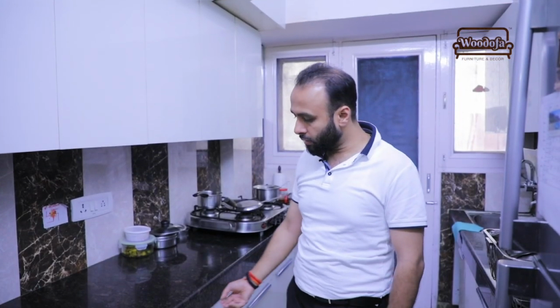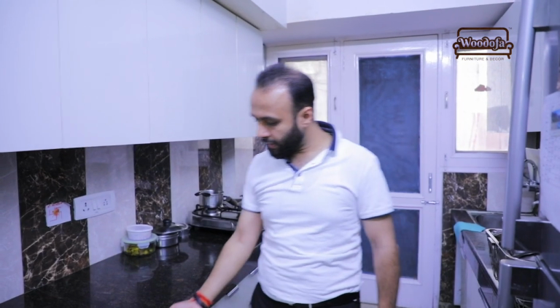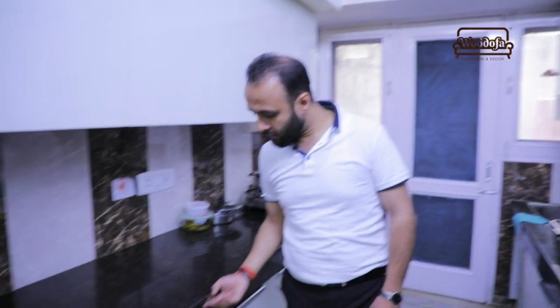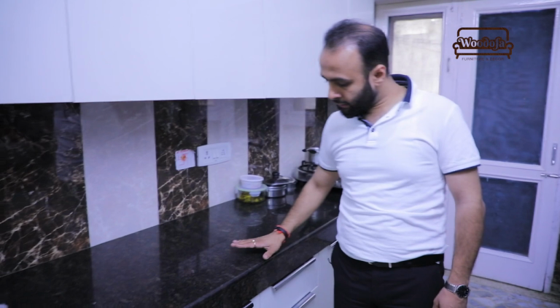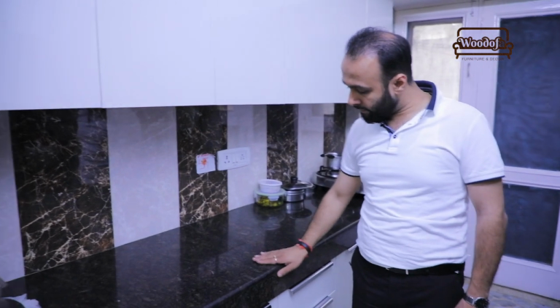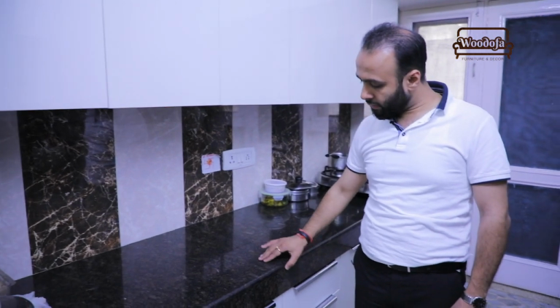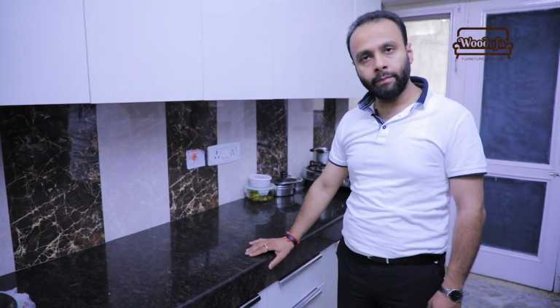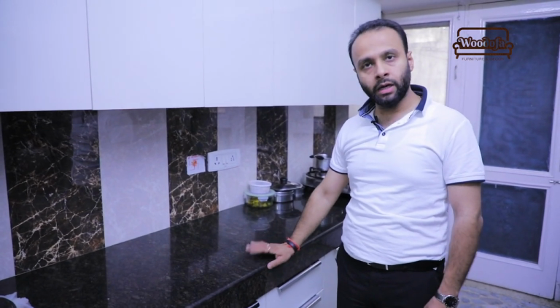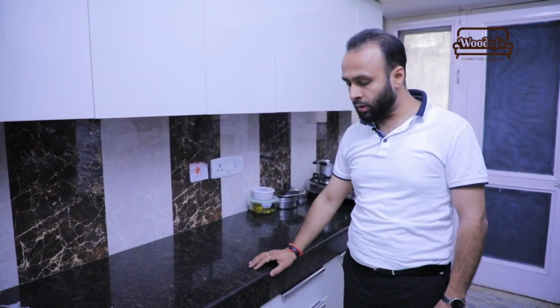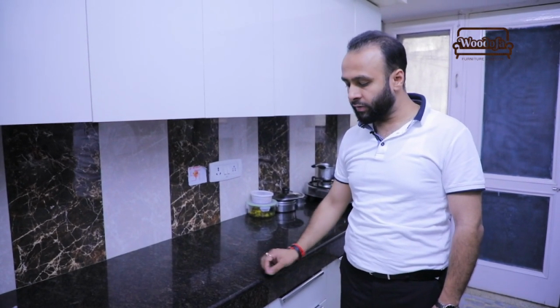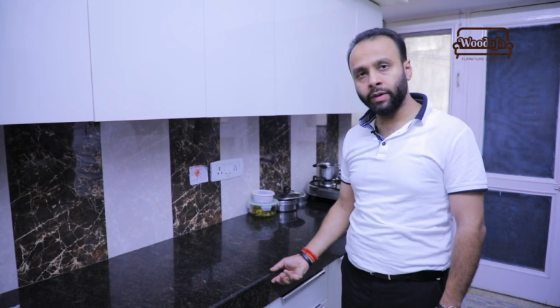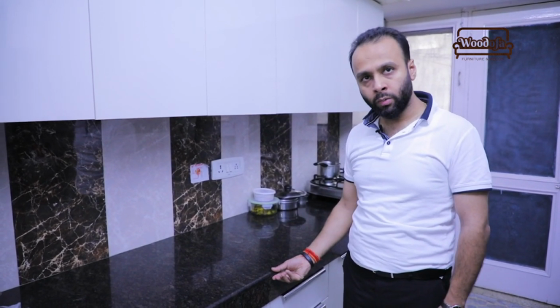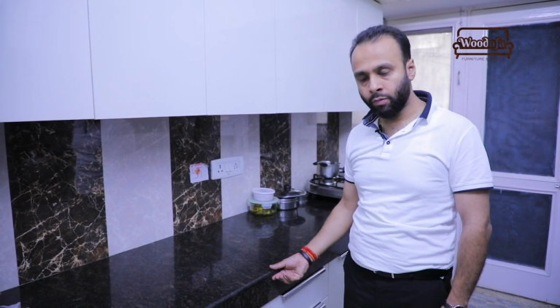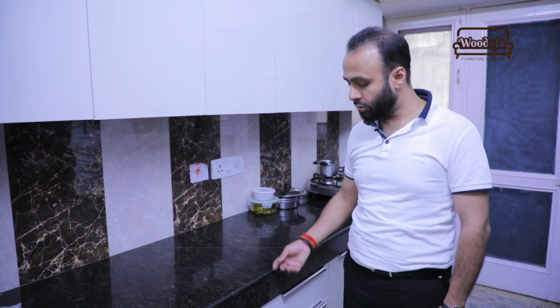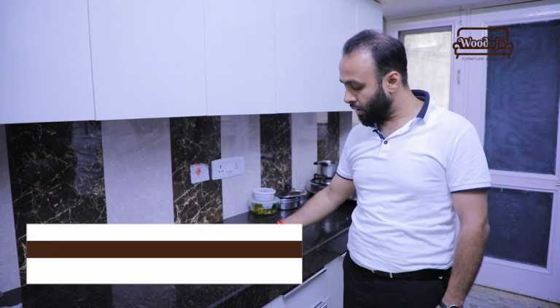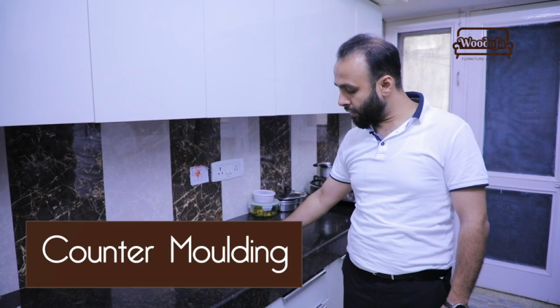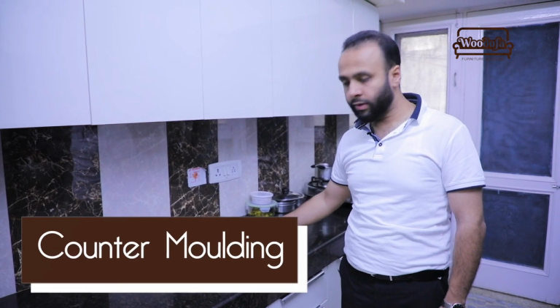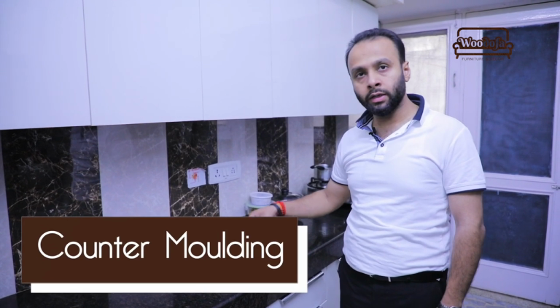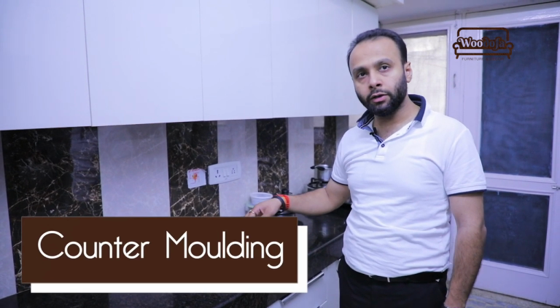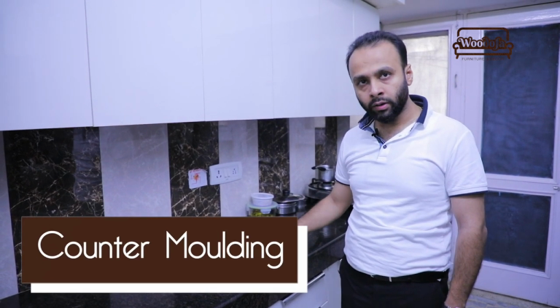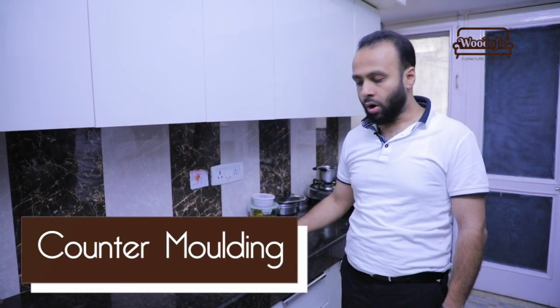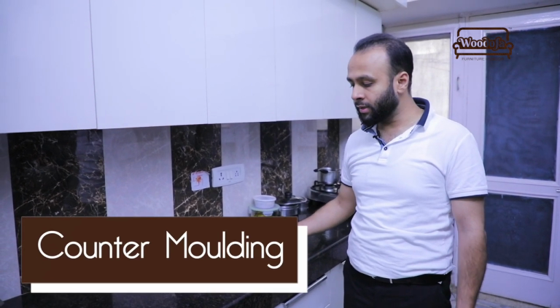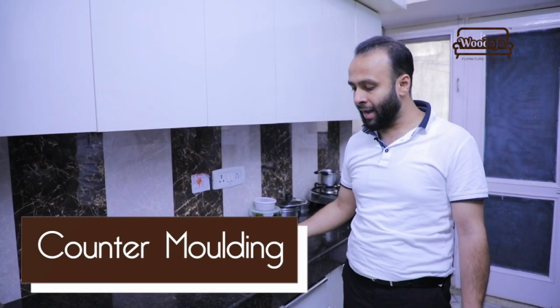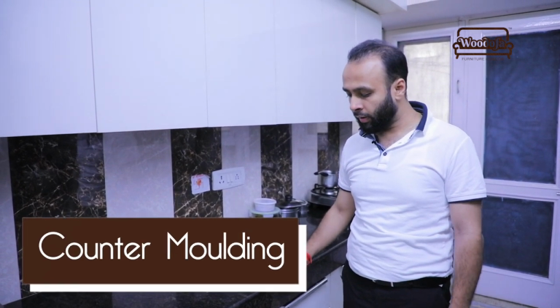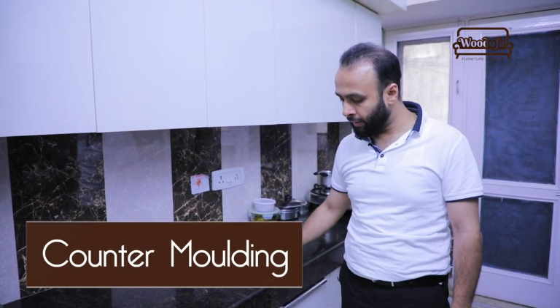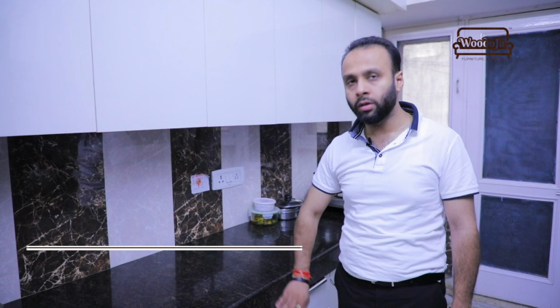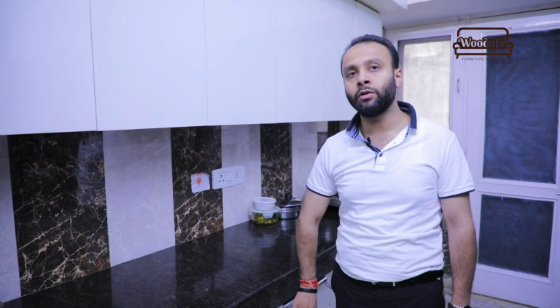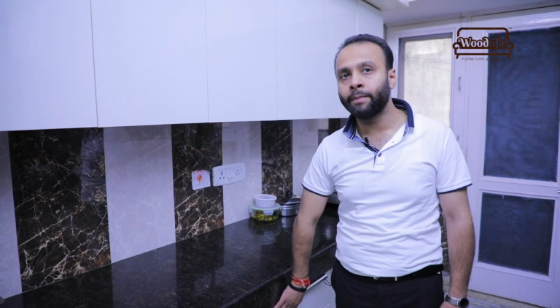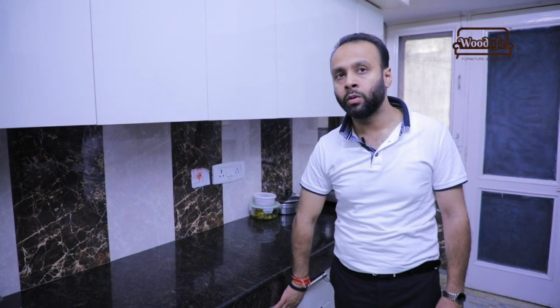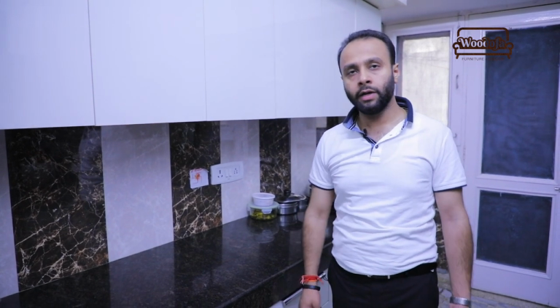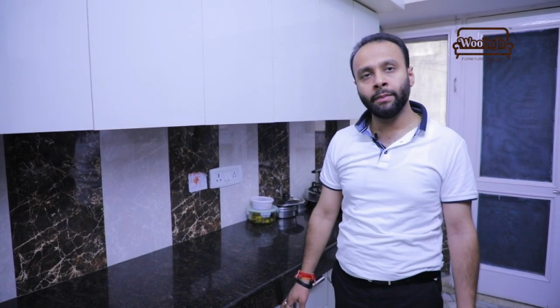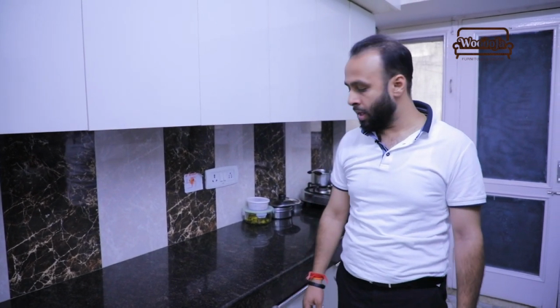Another mistake: whenever we place a counter we always try to make a double mold on top of it, so that whenever there is a splash of water it won't get into the cabinets below and won't damage them.